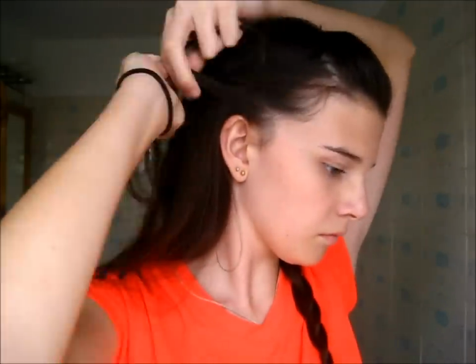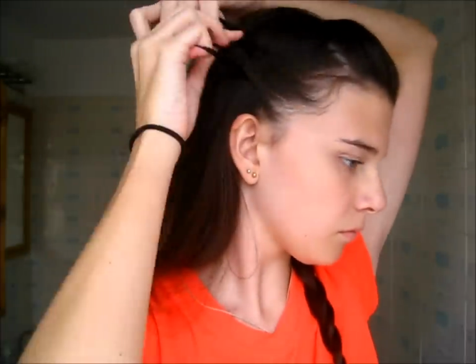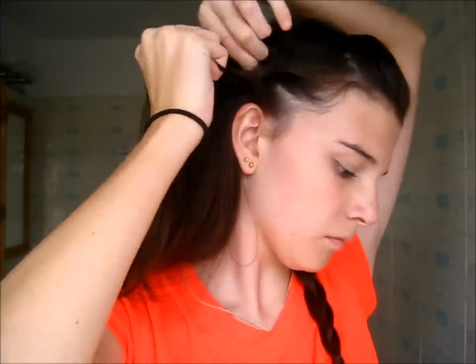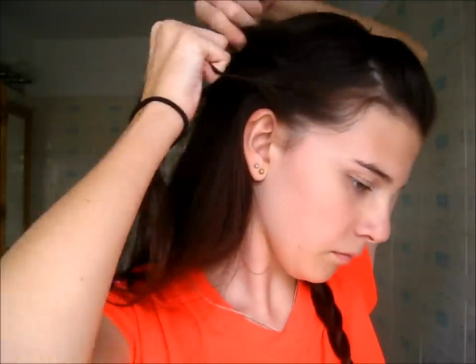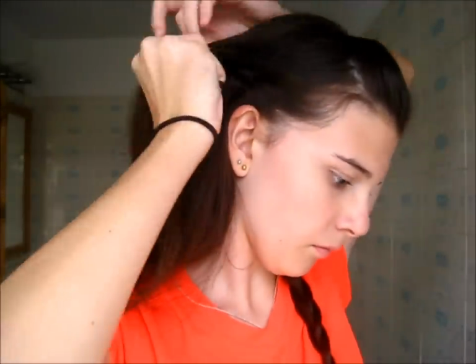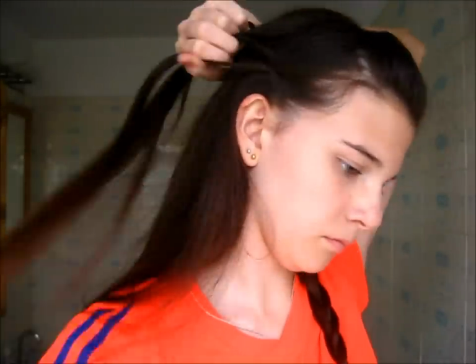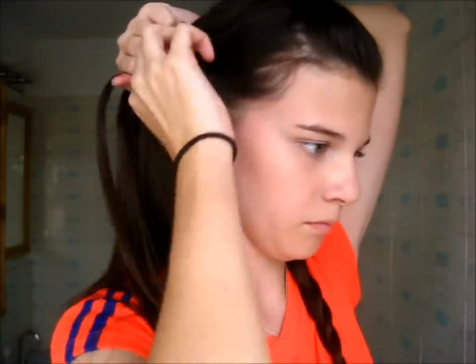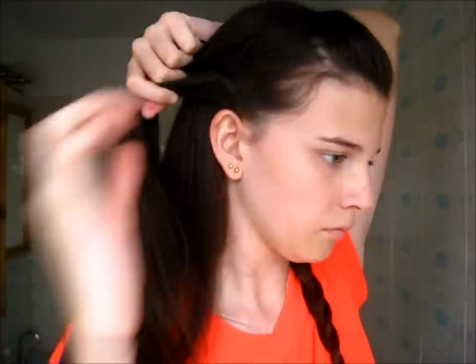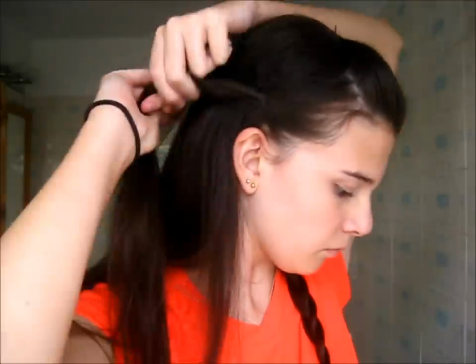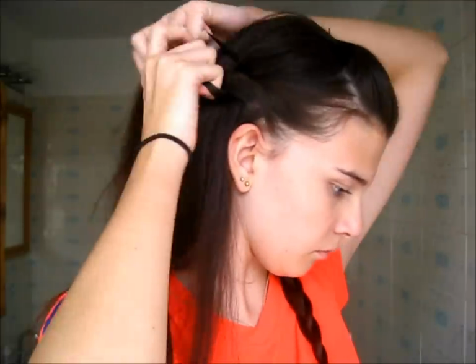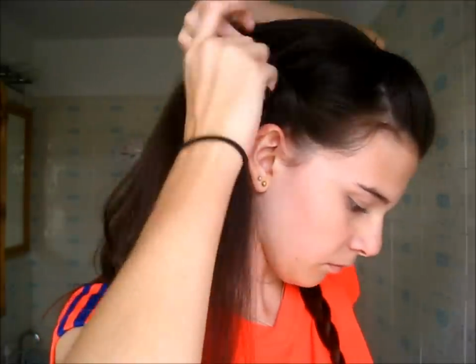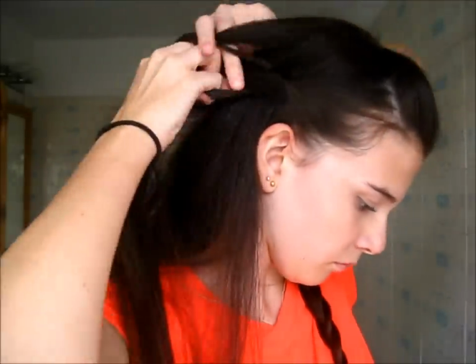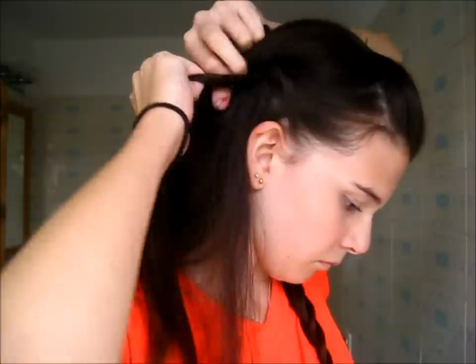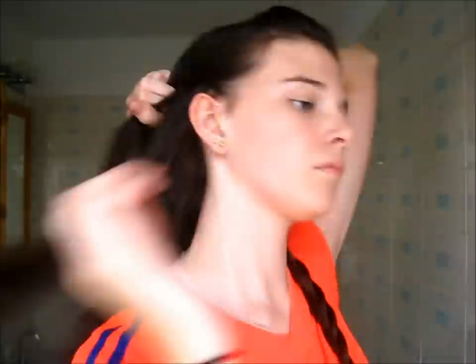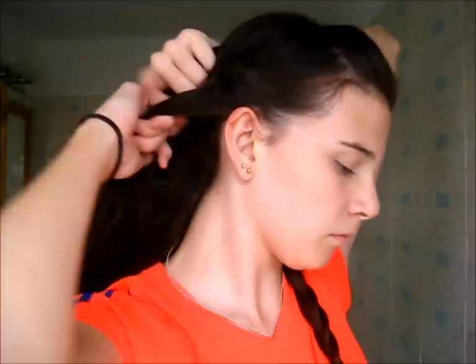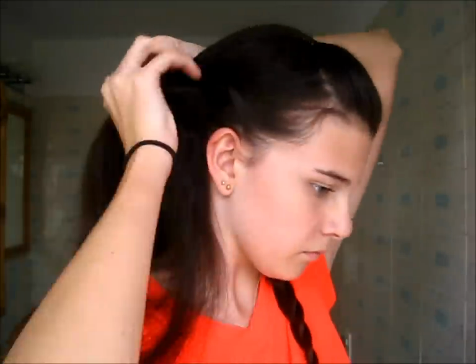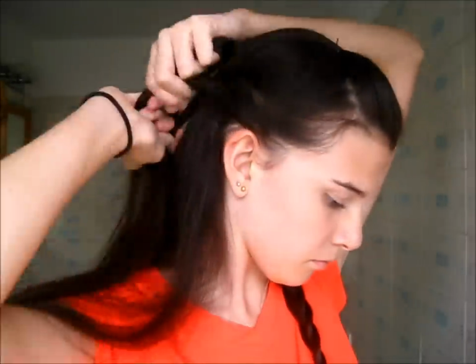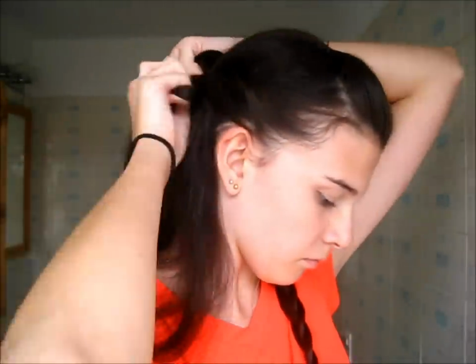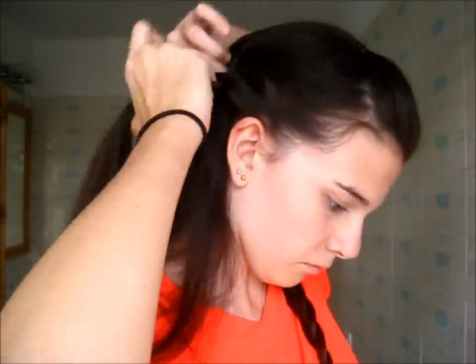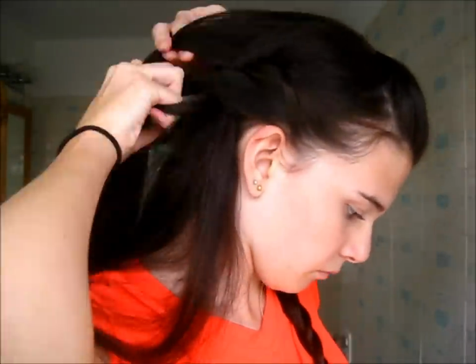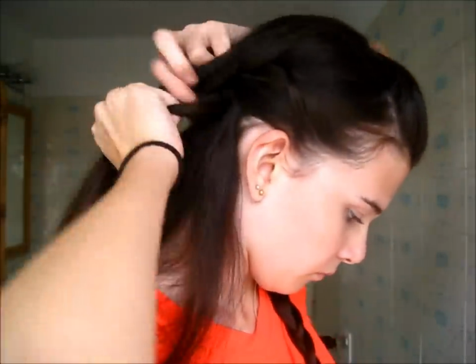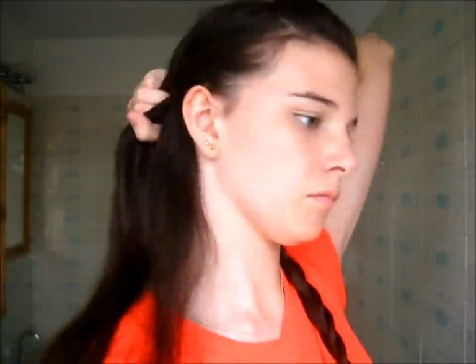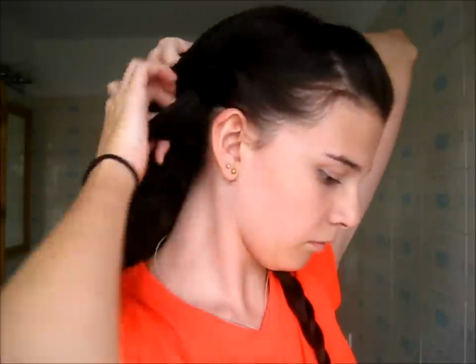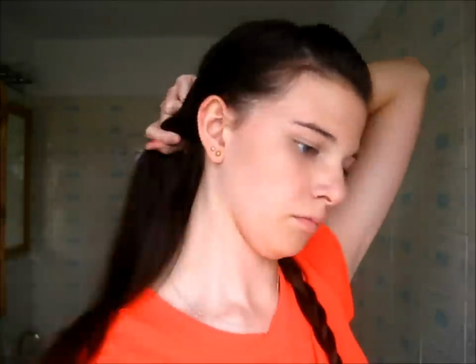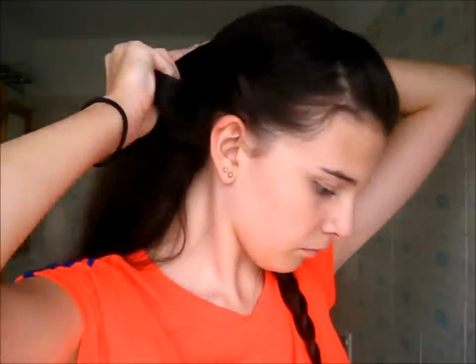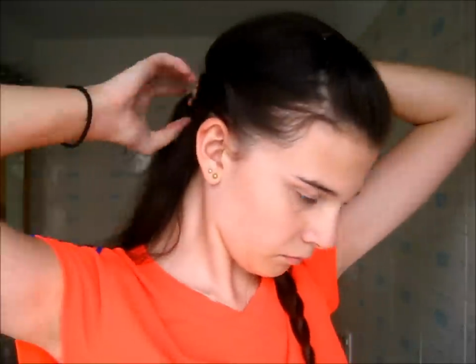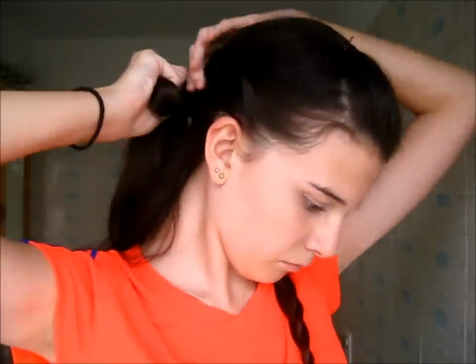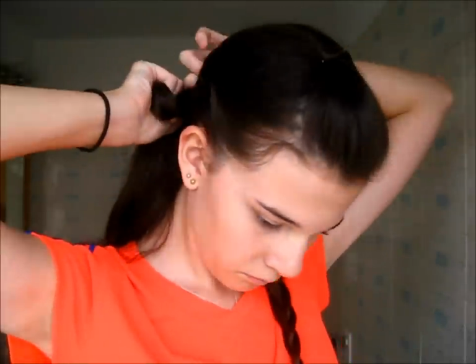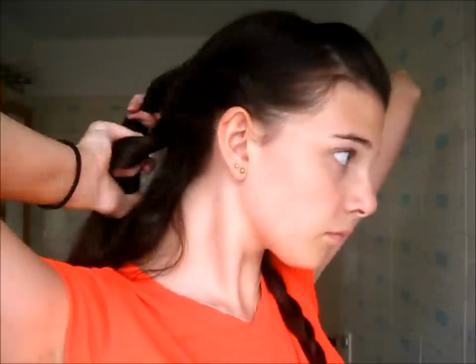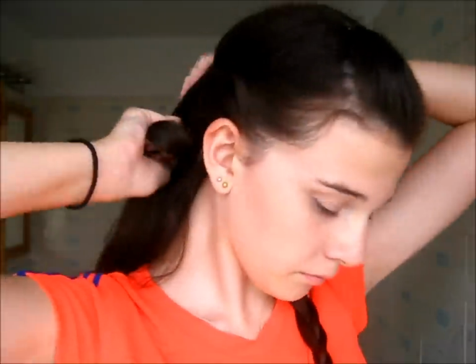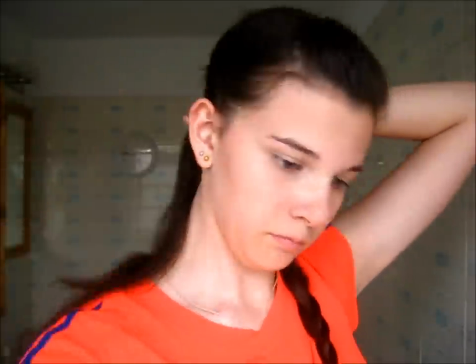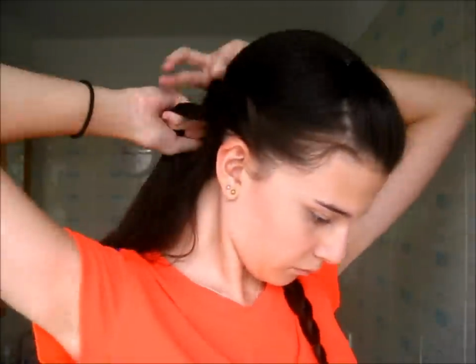Going over to the other side, I repeat the exact same process — grabbing a section of hair above my ear, French braiding, angling the braid back, then braiding normally the rest of the way down and temporarily securing it with a bobby pin.